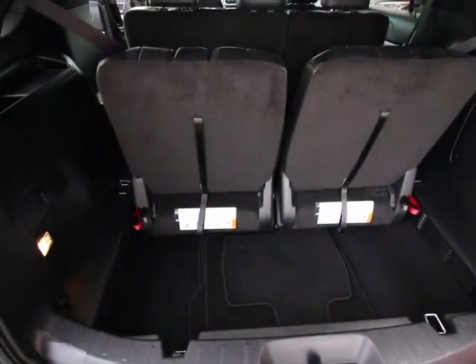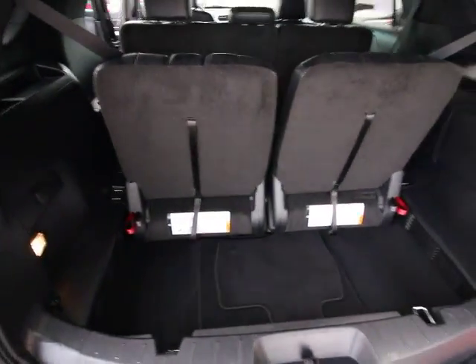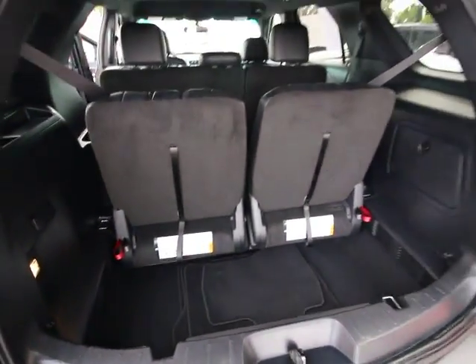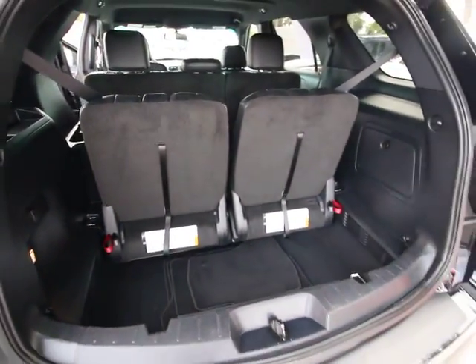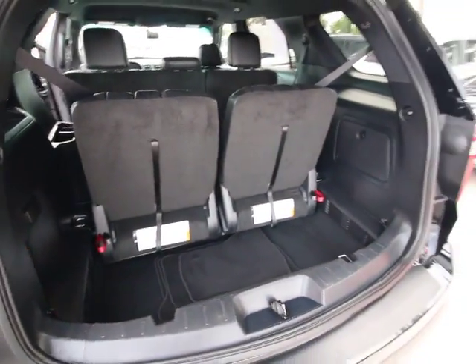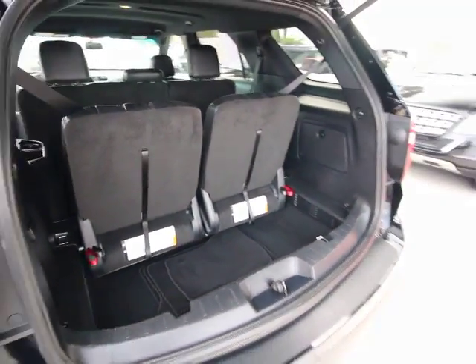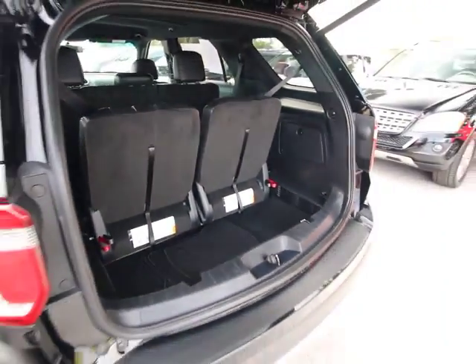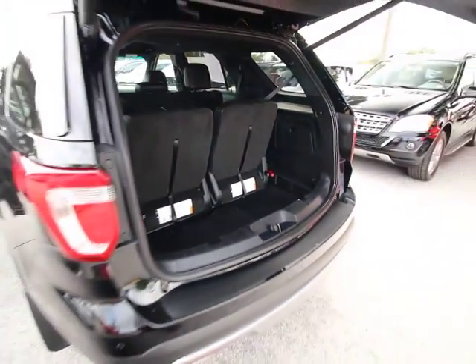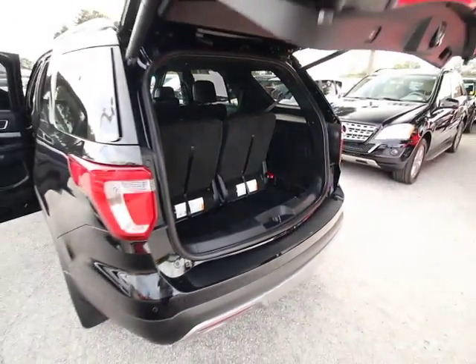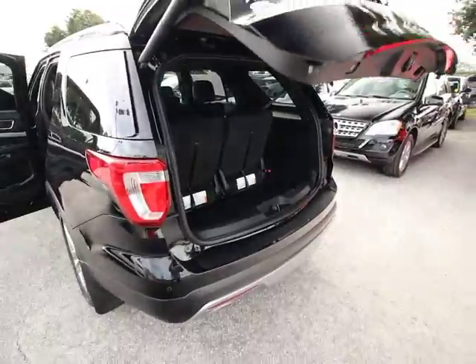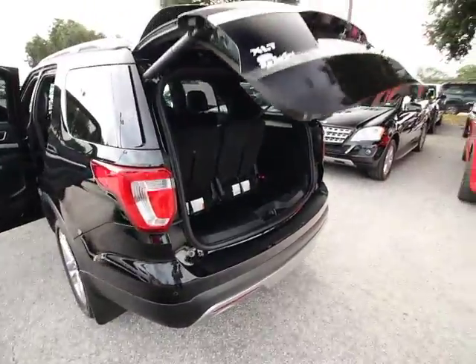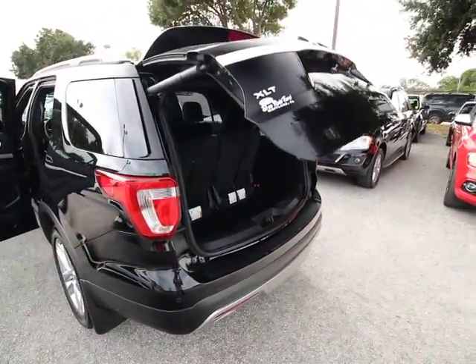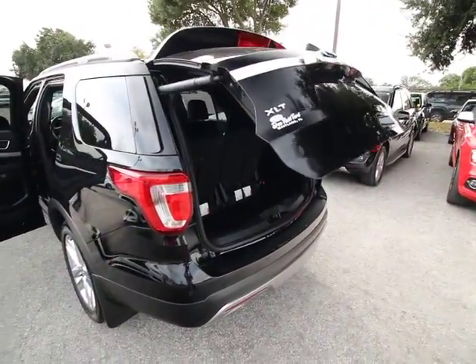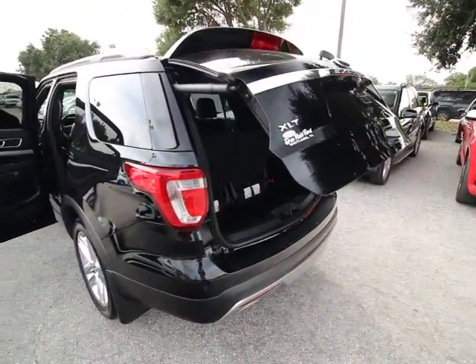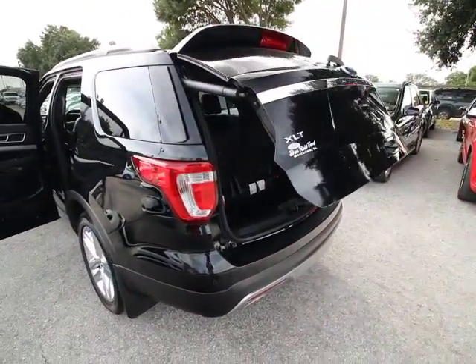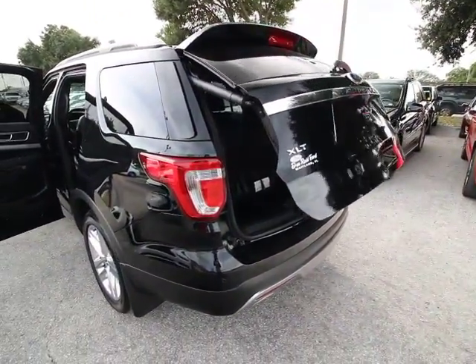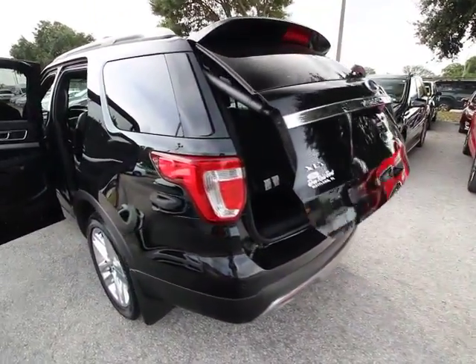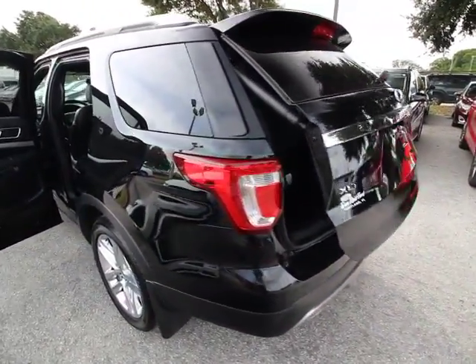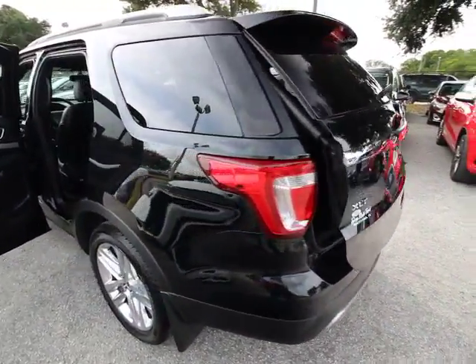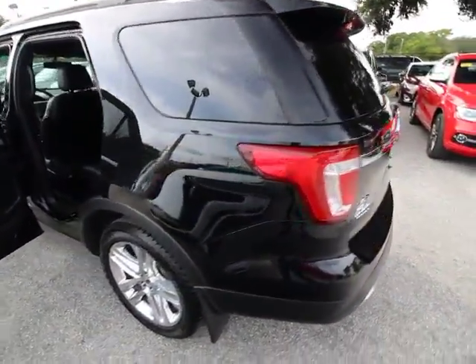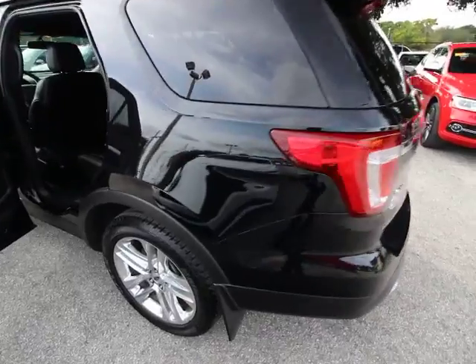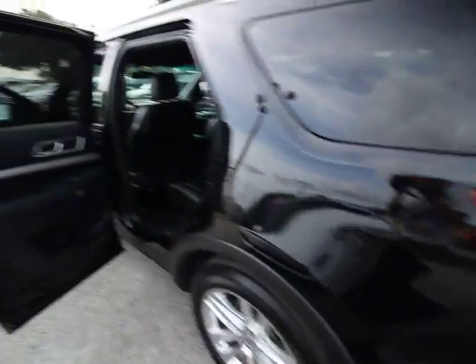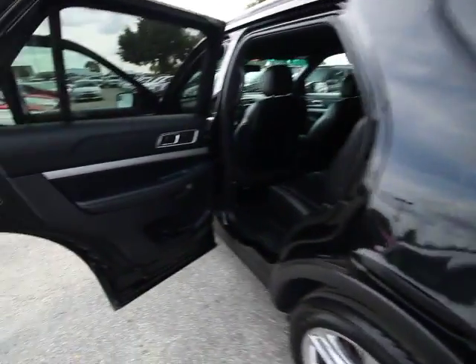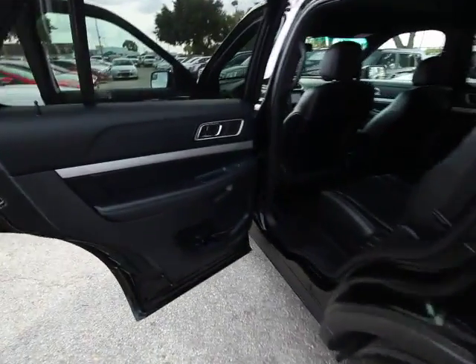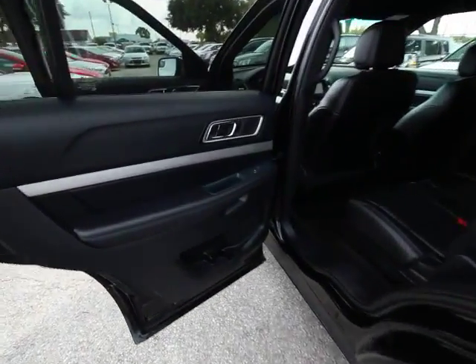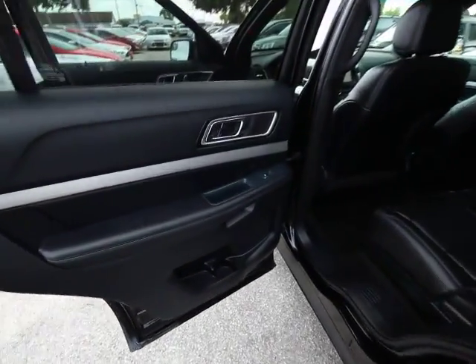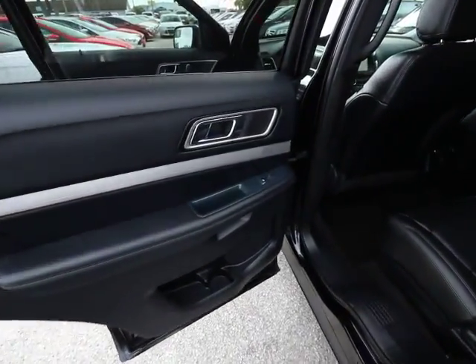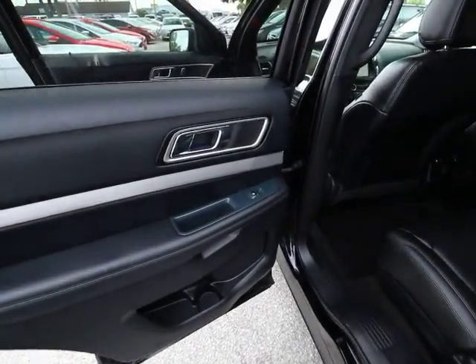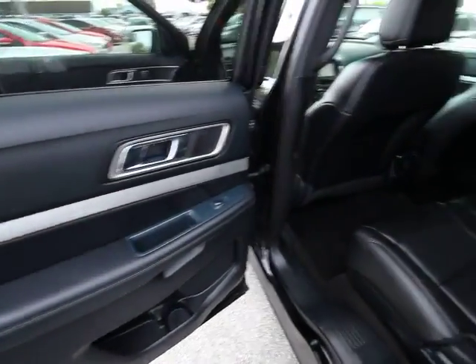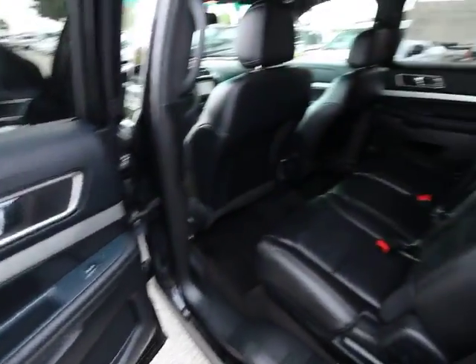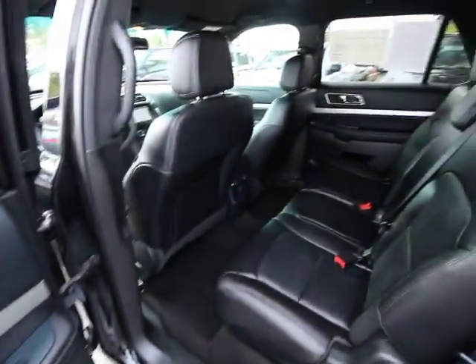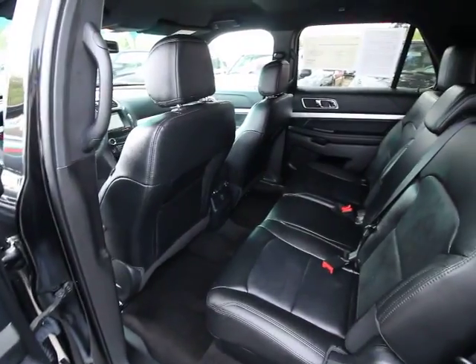Here are some of this vehicle's great options: power passenger seat, traction control, dual airbags, alloy wheels, power steering, four-wheel disc brakes, AM FM CD, MP3 radio, electronic stability control, fog light.